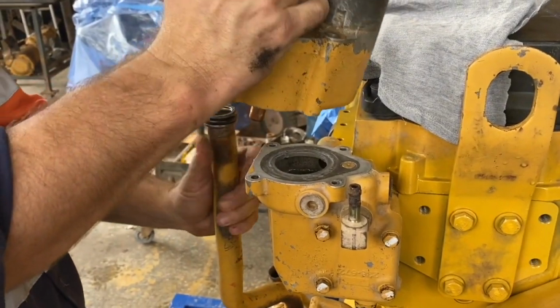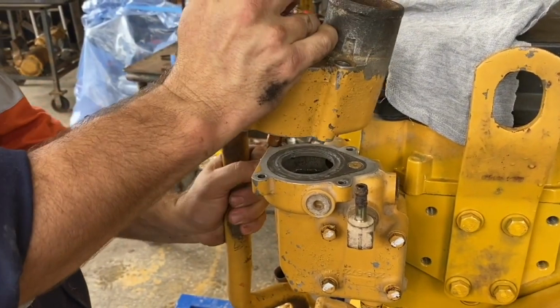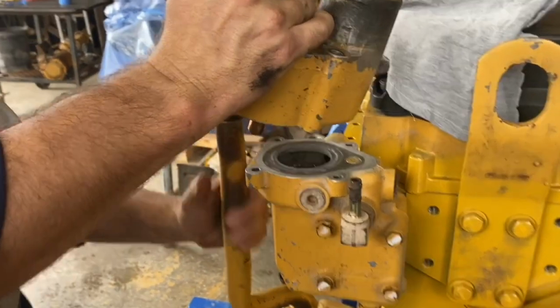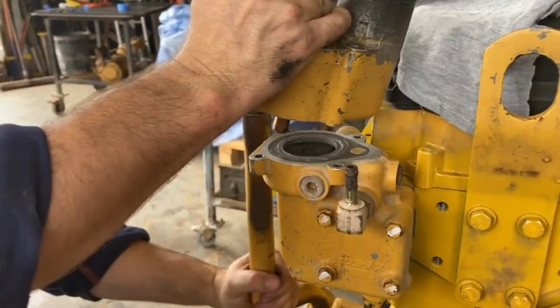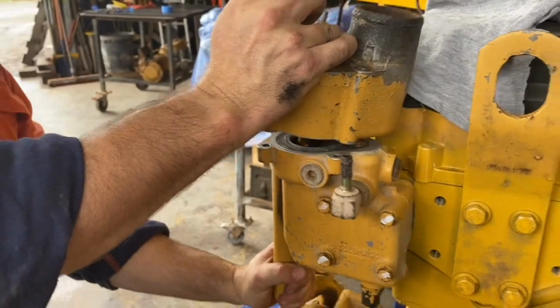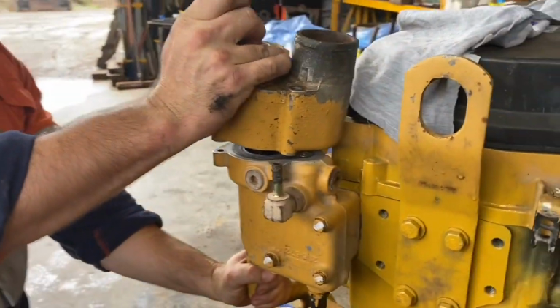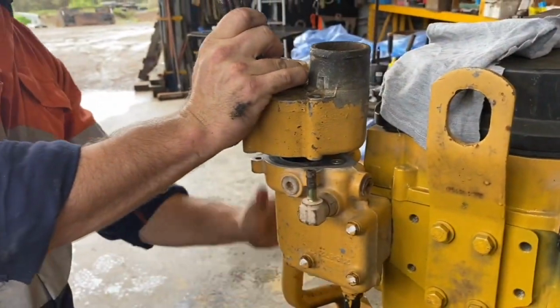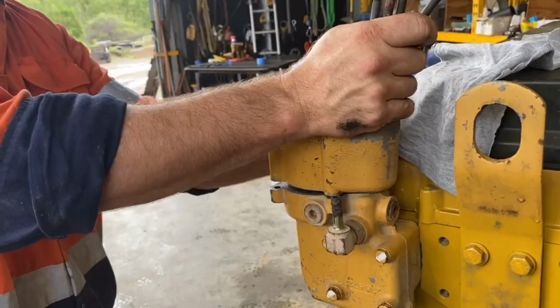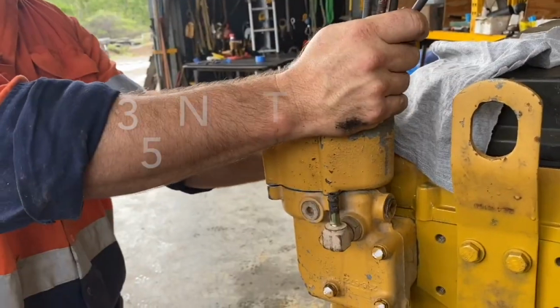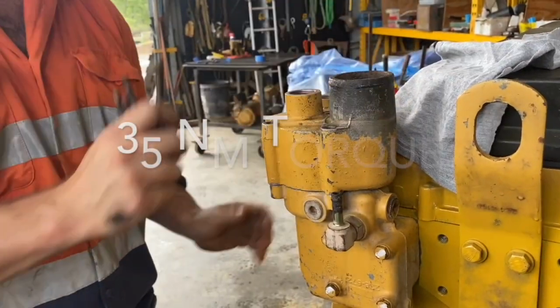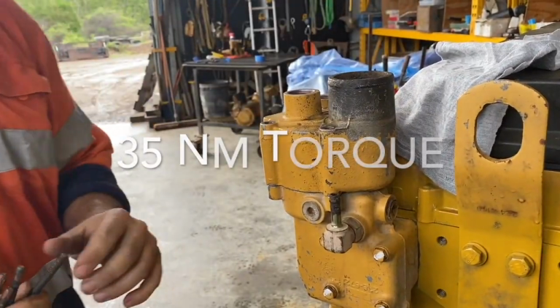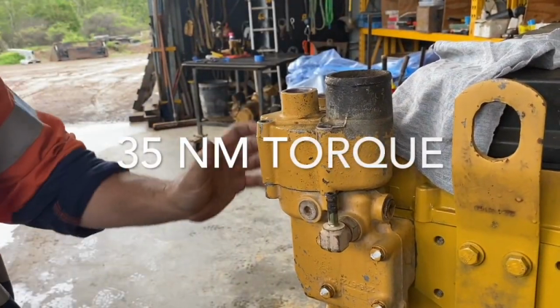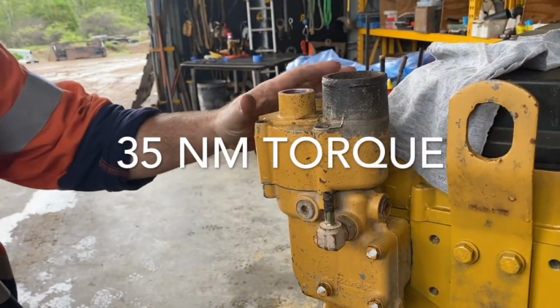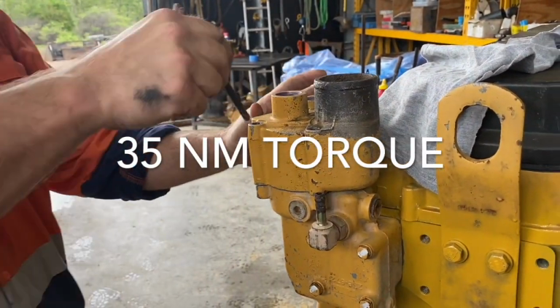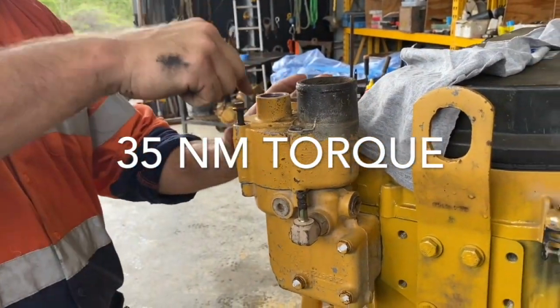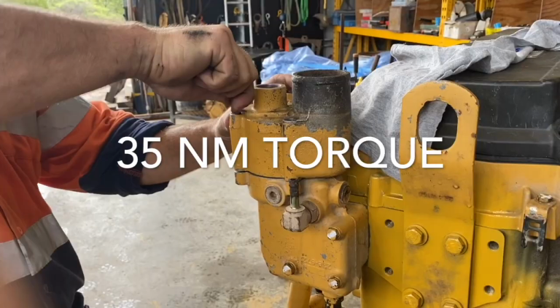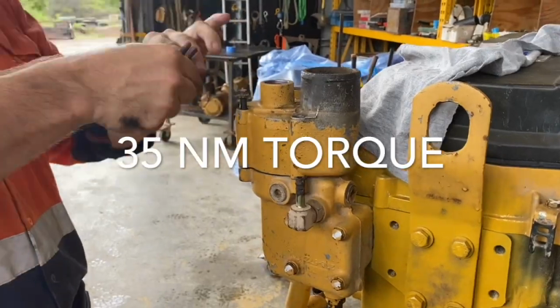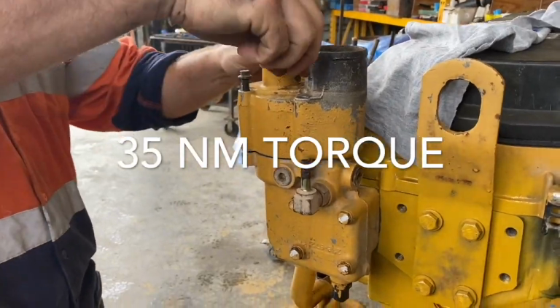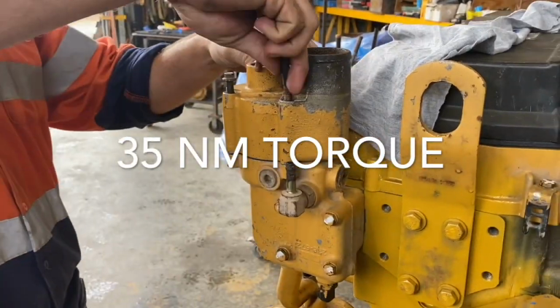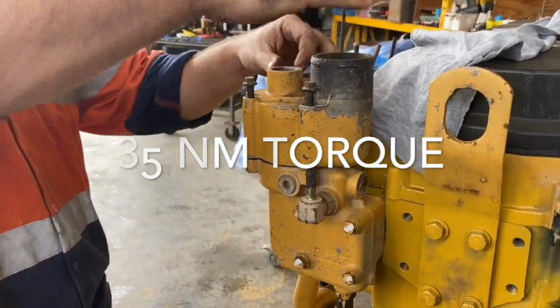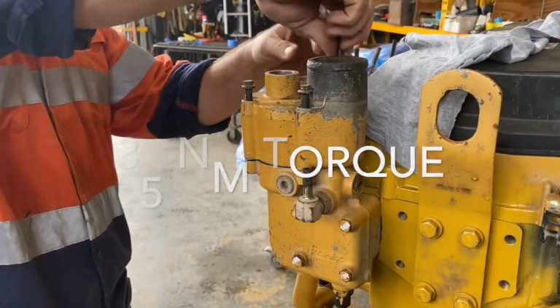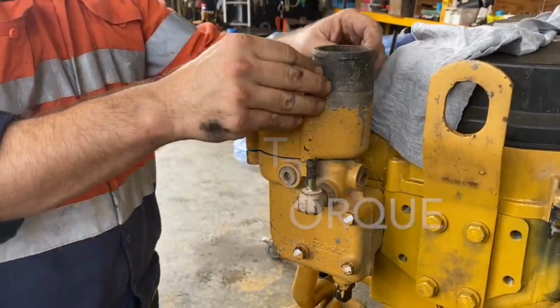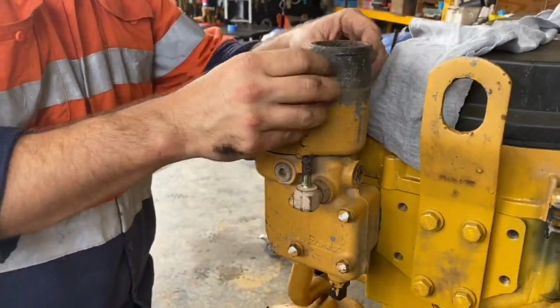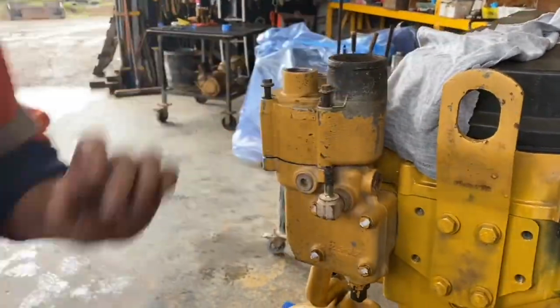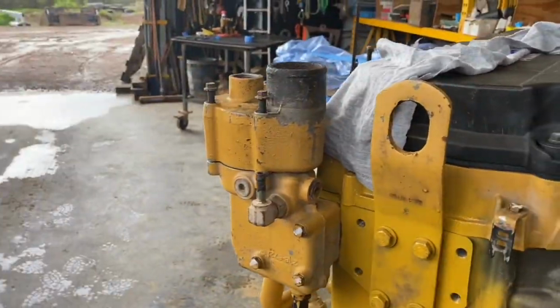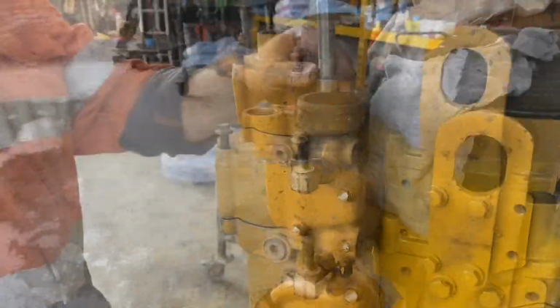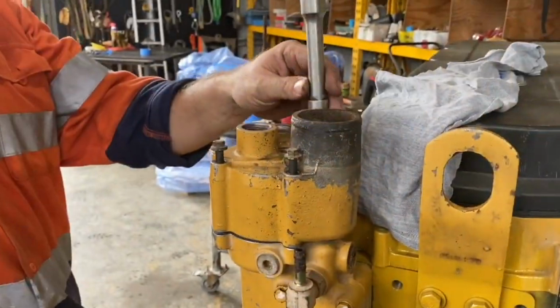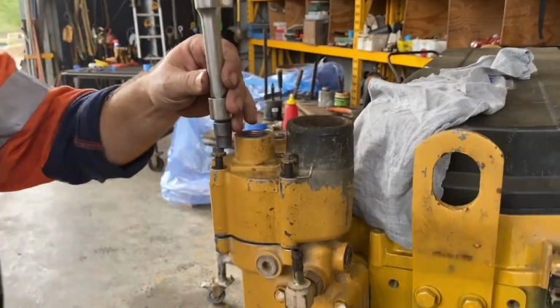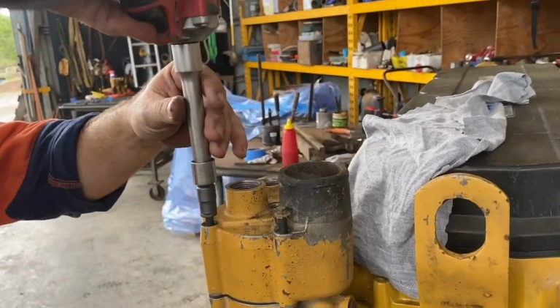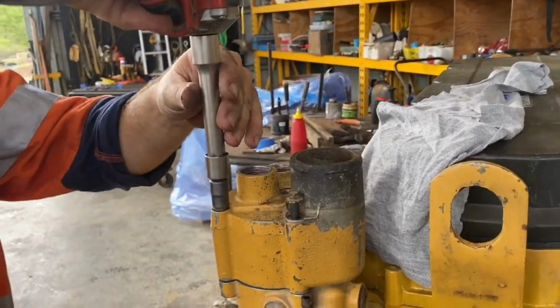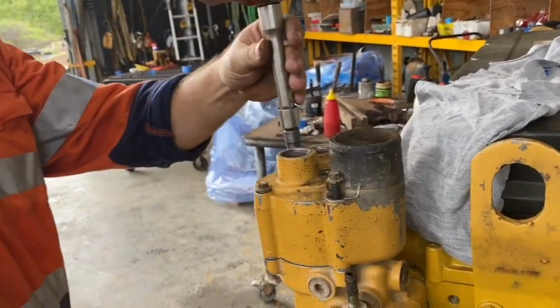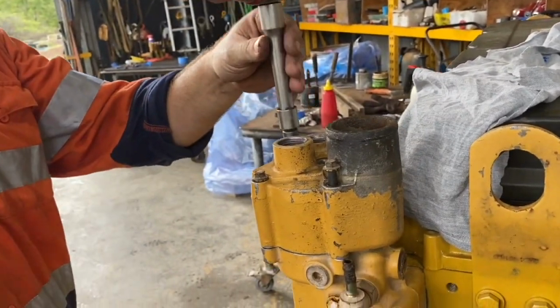Now we are putting on the regulator housing — just push it in like that, and four bolts at 35 newton meters as well, and that is the regulator housing installed.